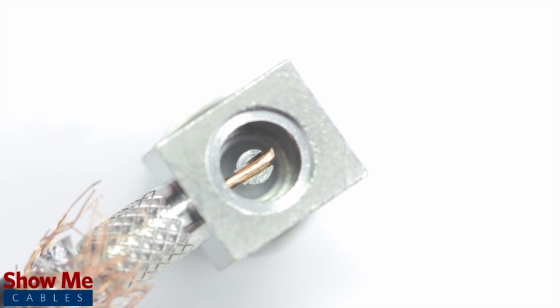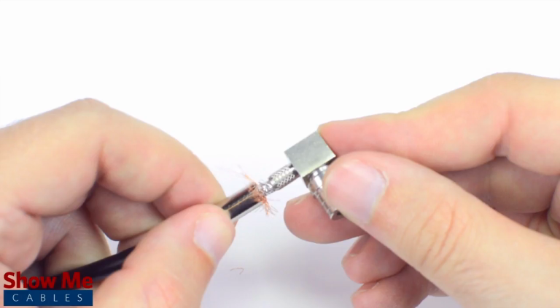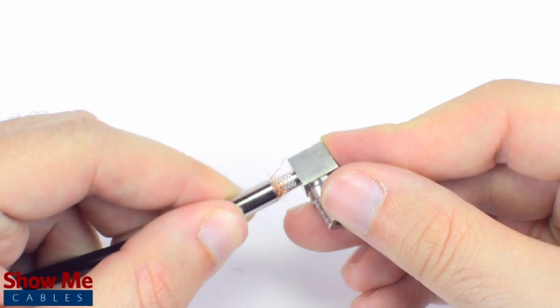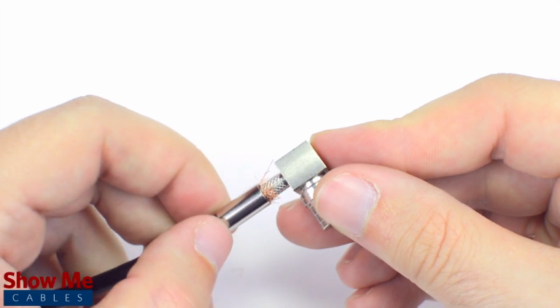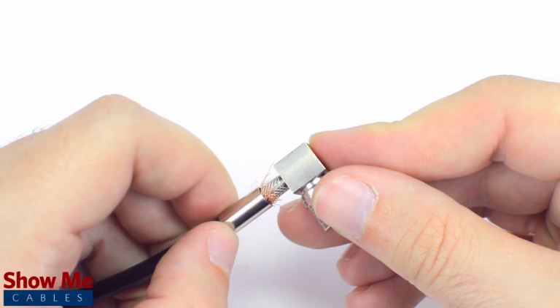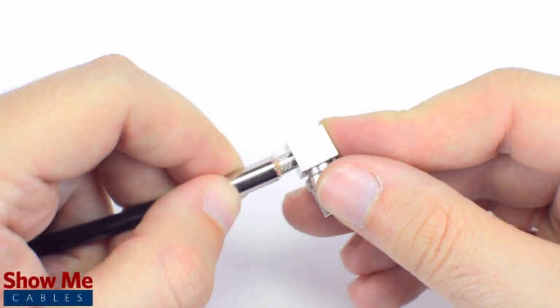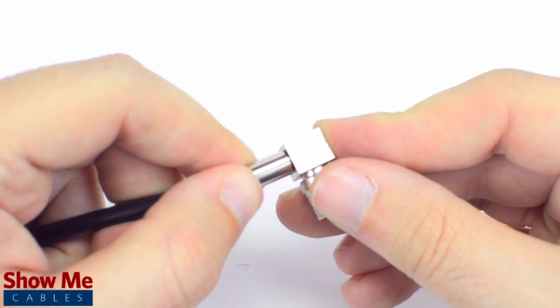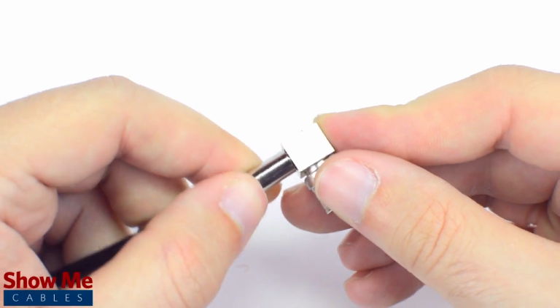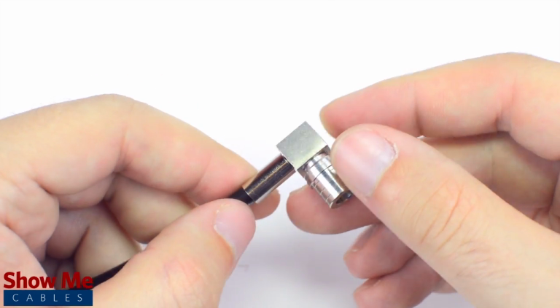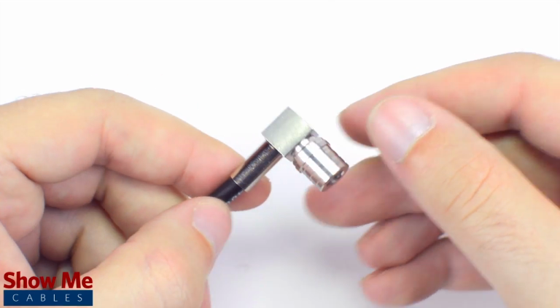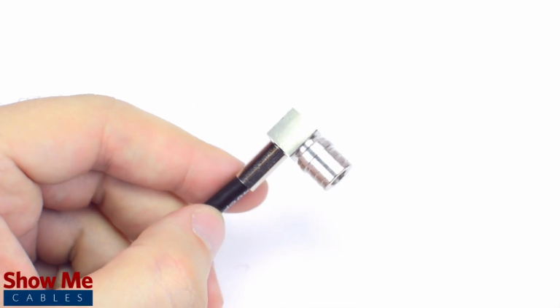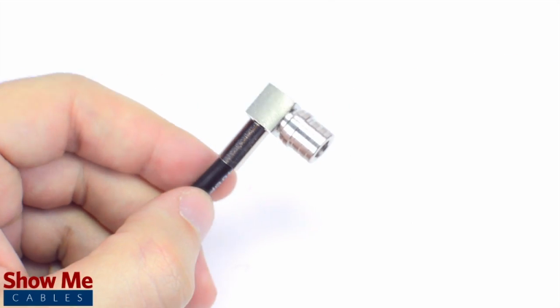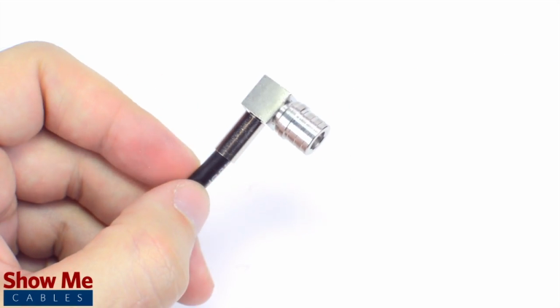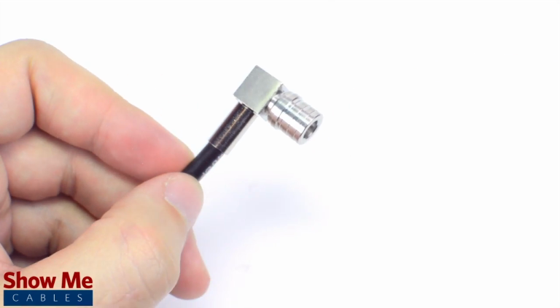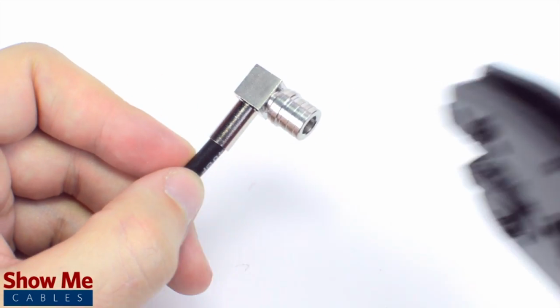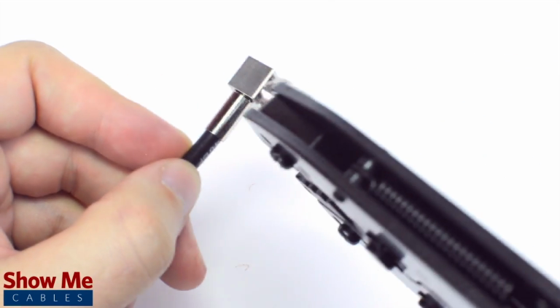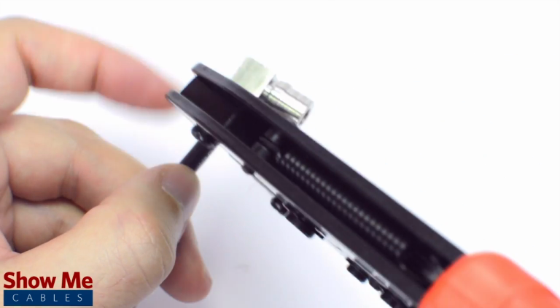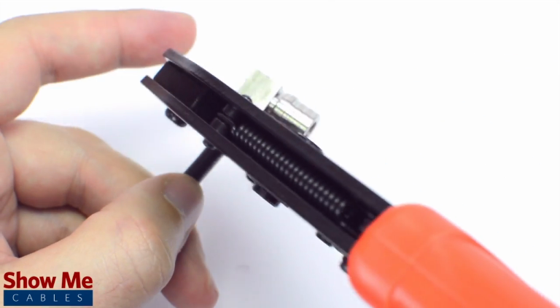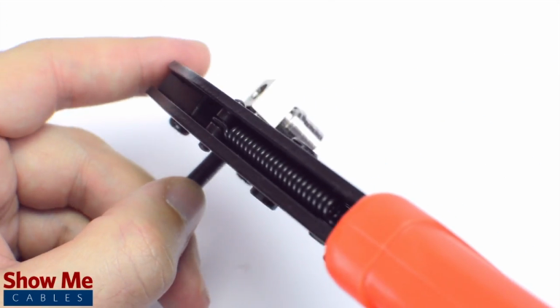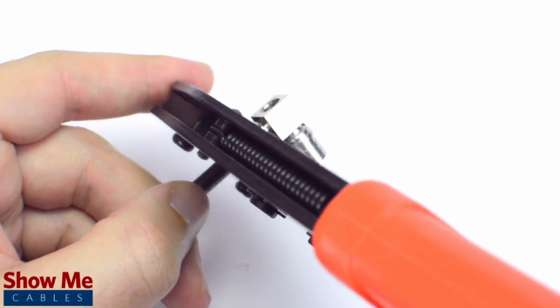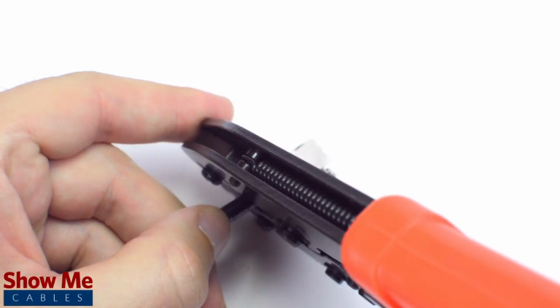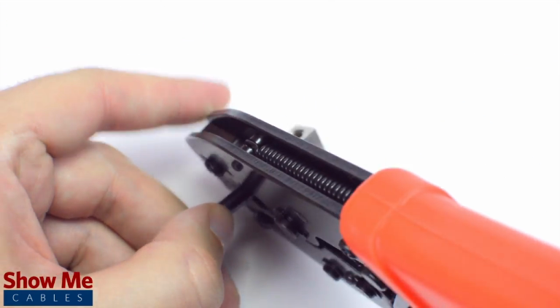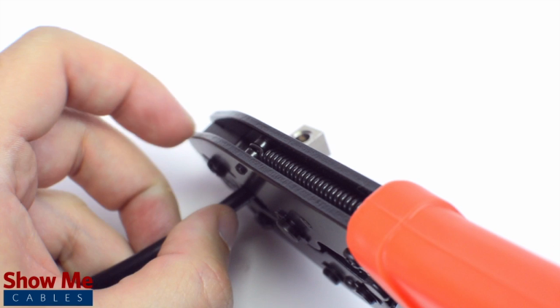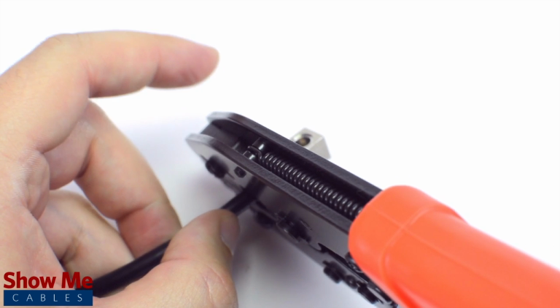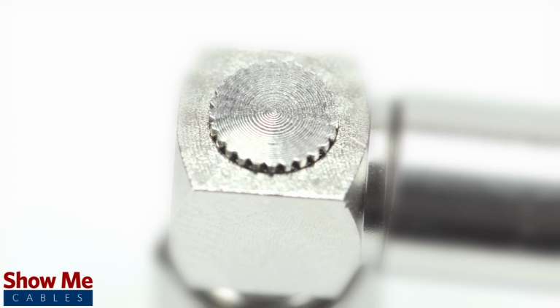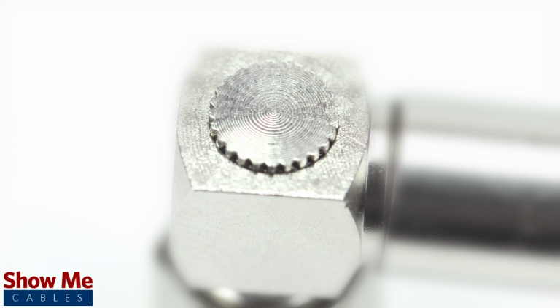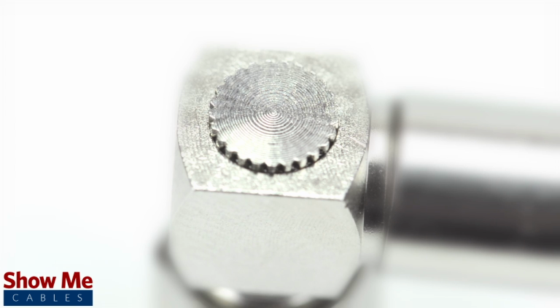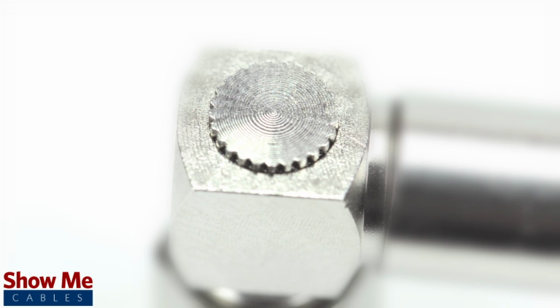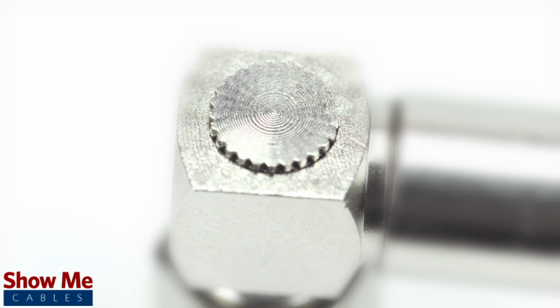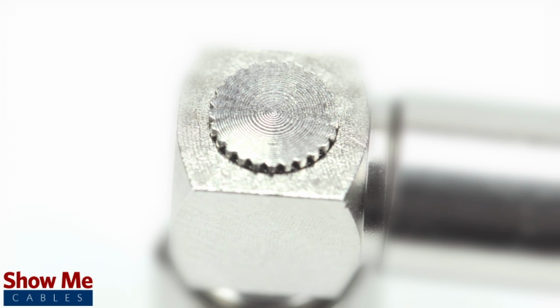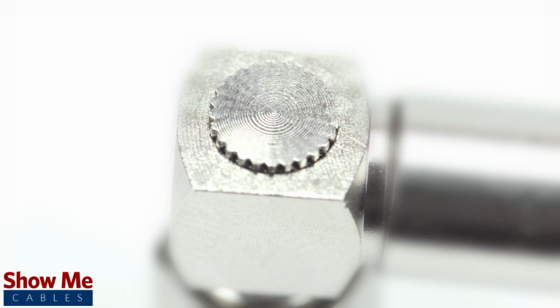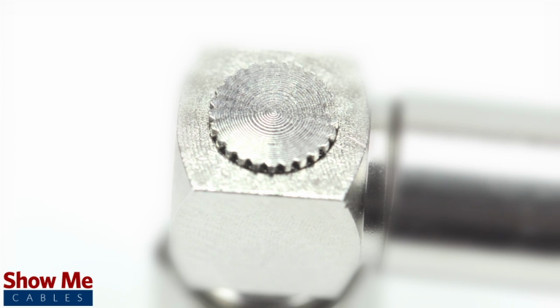Slide the ferrule up to the base of the connector, folding the shield with it. Crimp the ferrule under the outer jacket to complete termination. Then, screw on the small backplate.